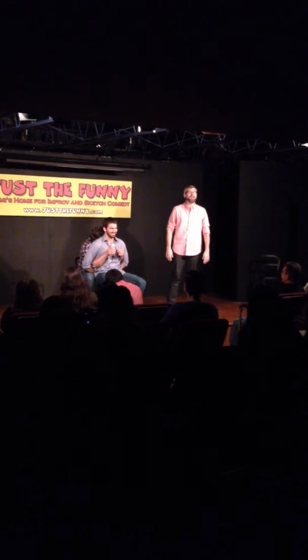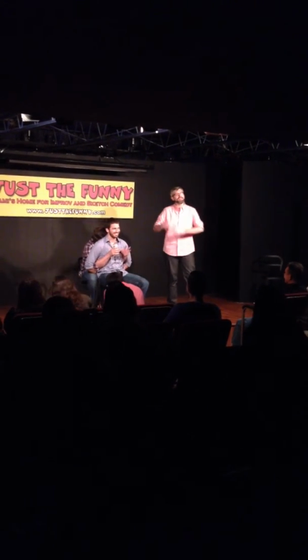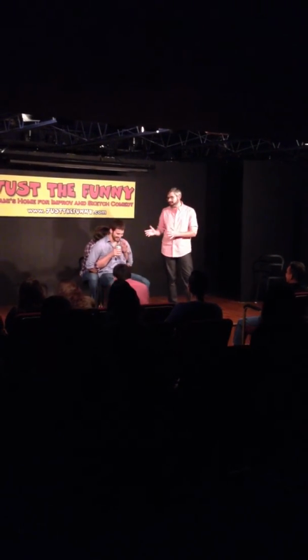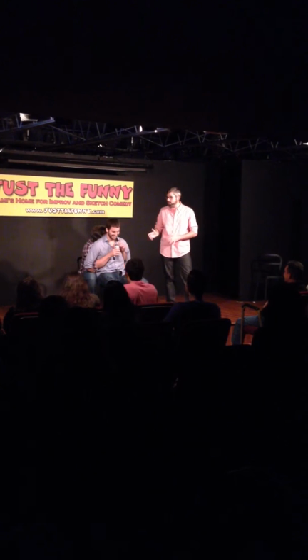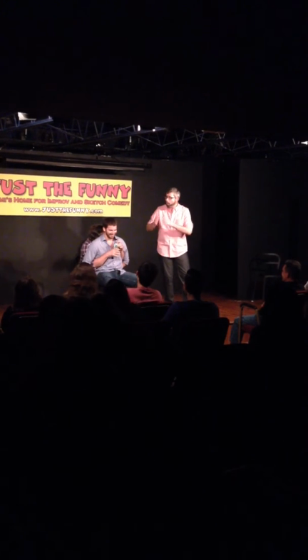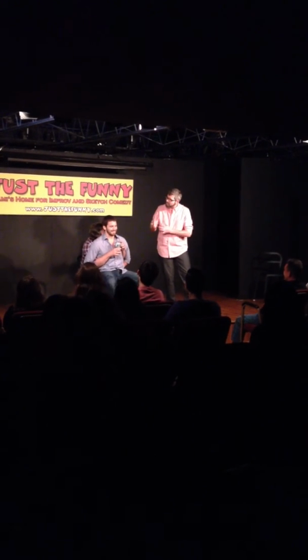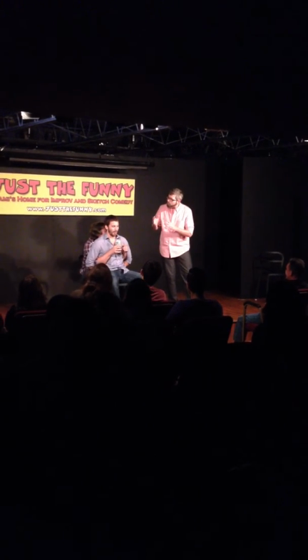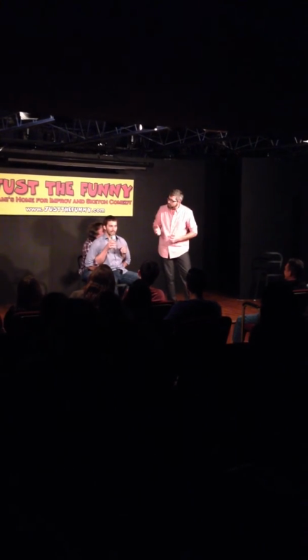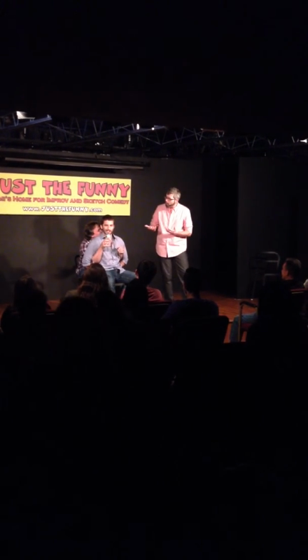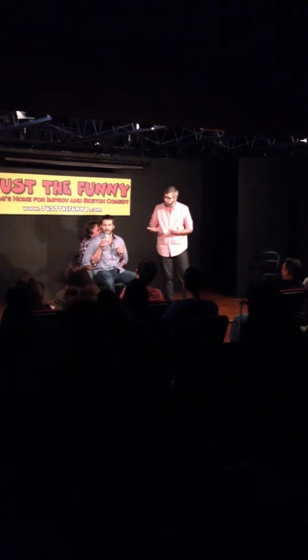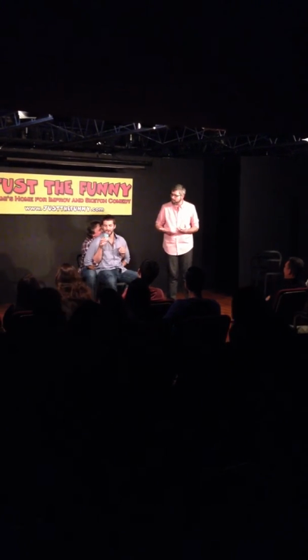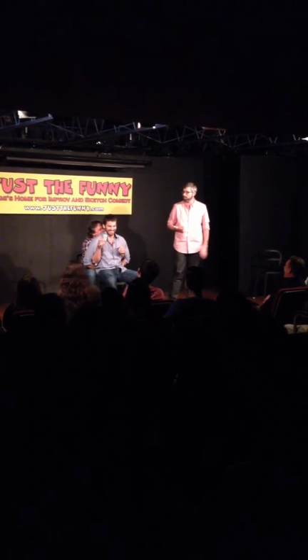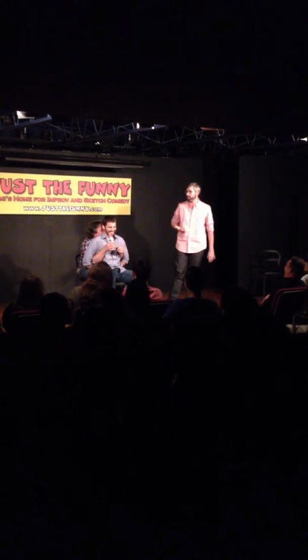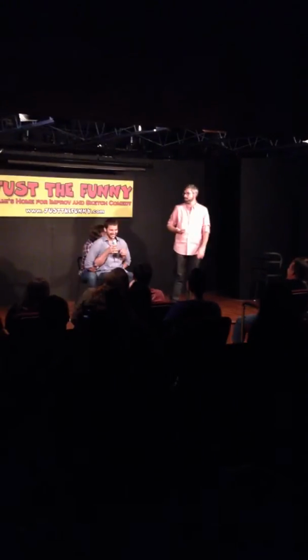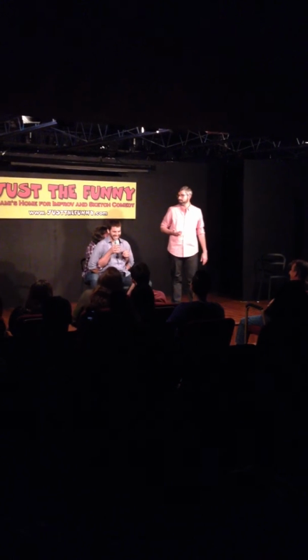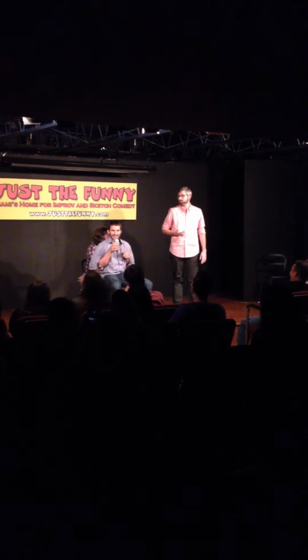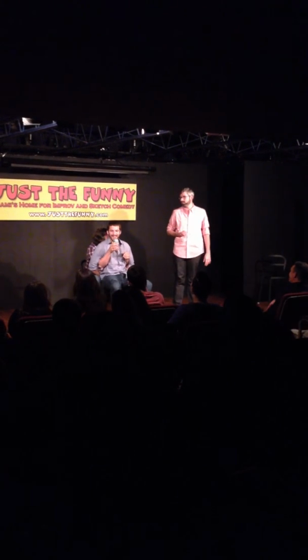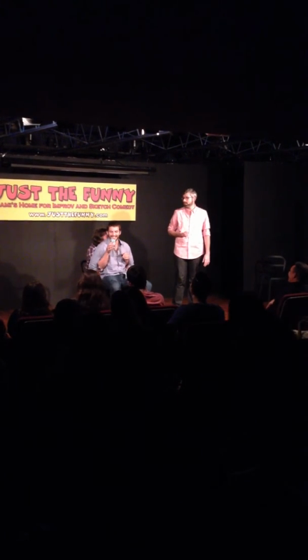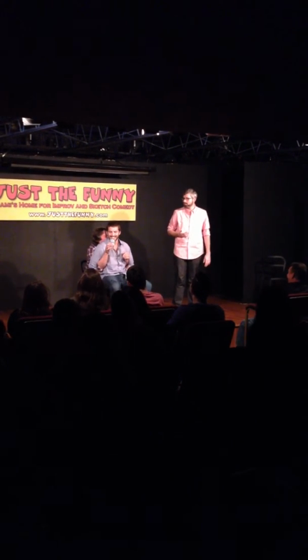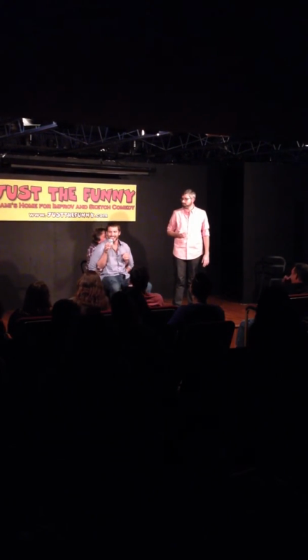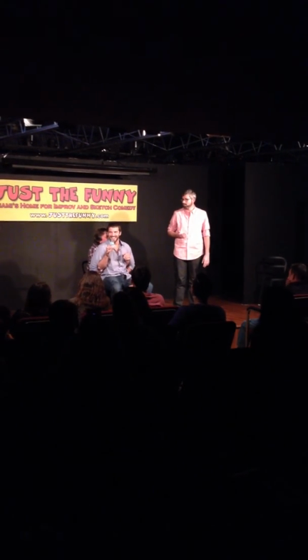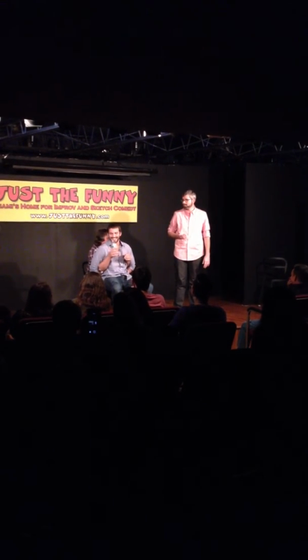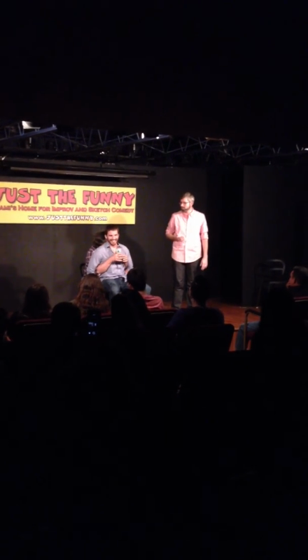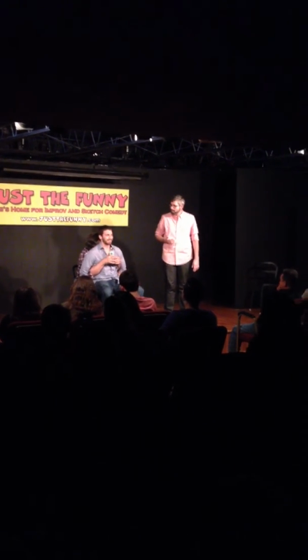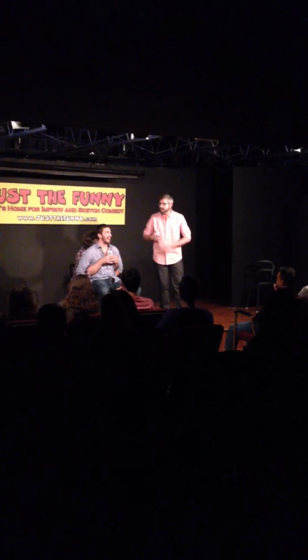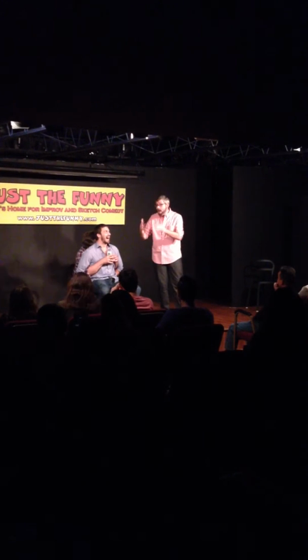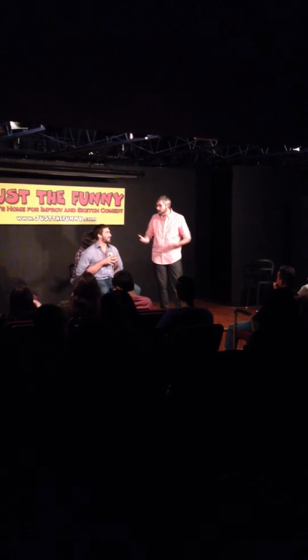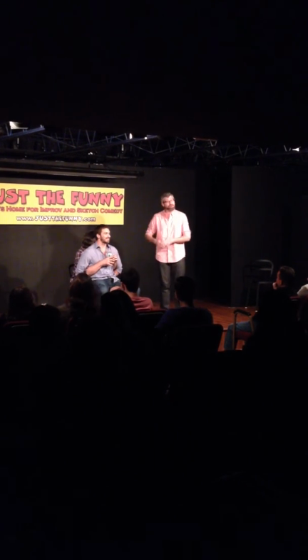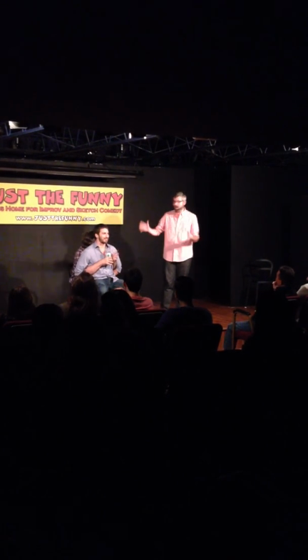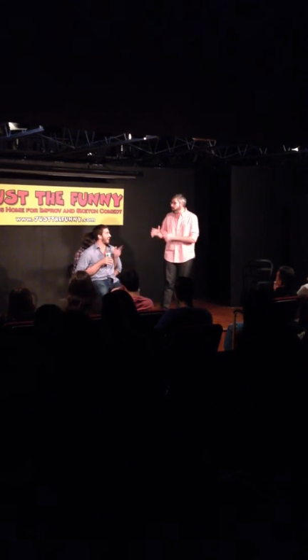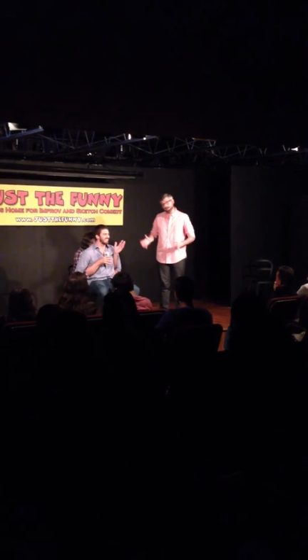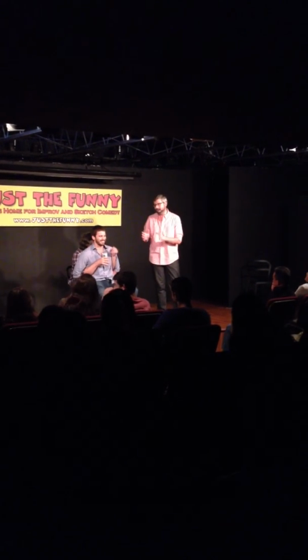So Lyle, what was the thing that made you interested in farting energy drinks? I lost it. I lost it. It's fine.